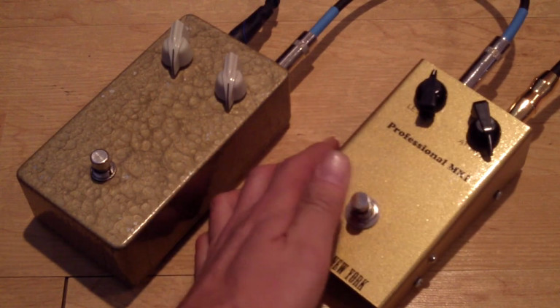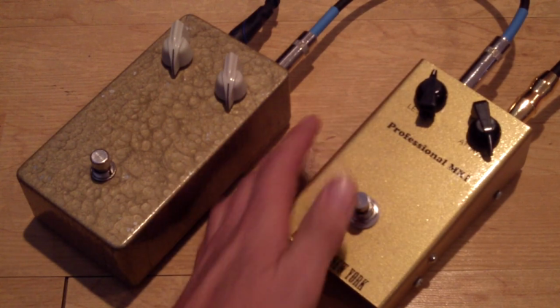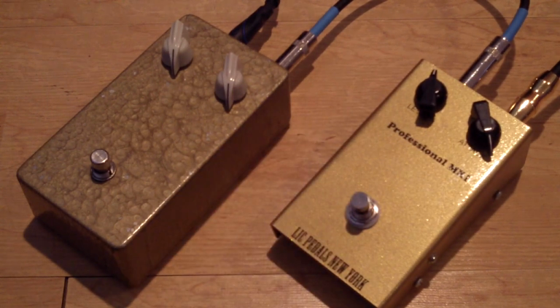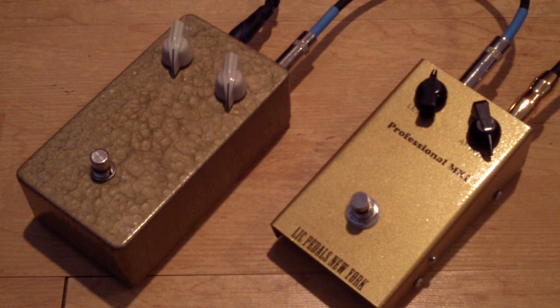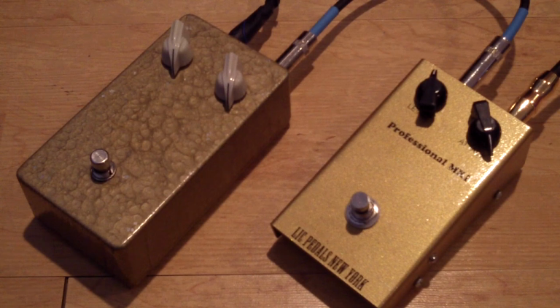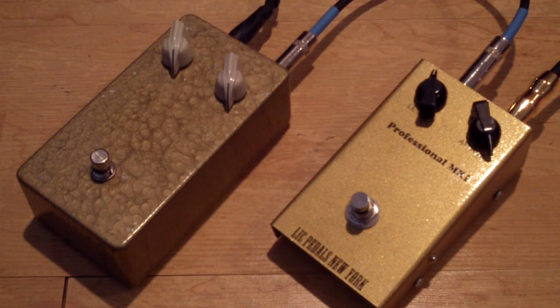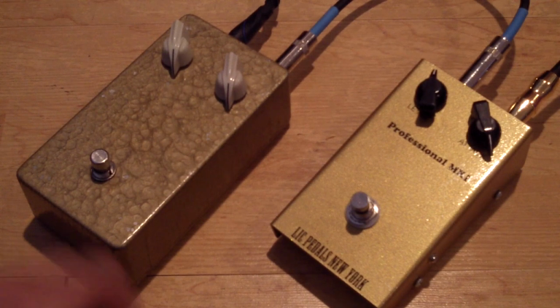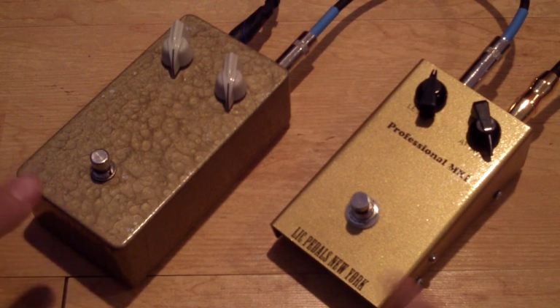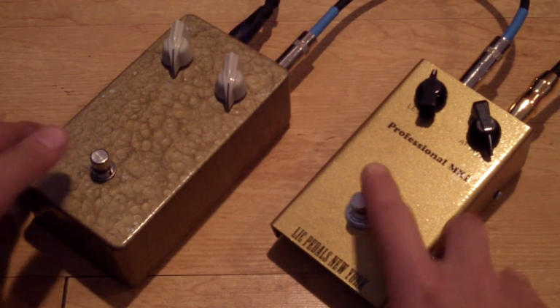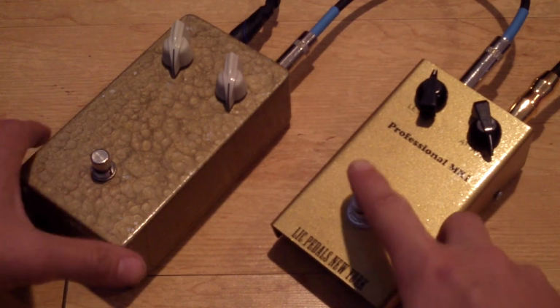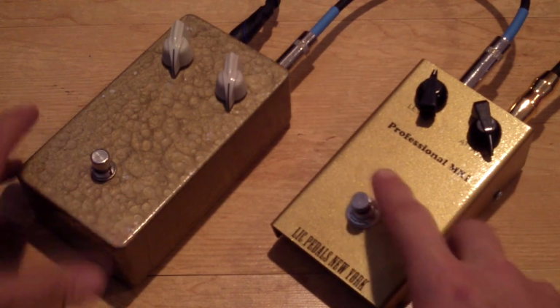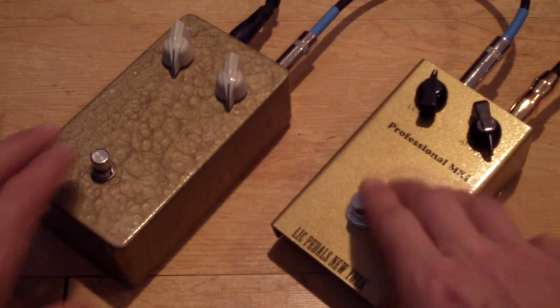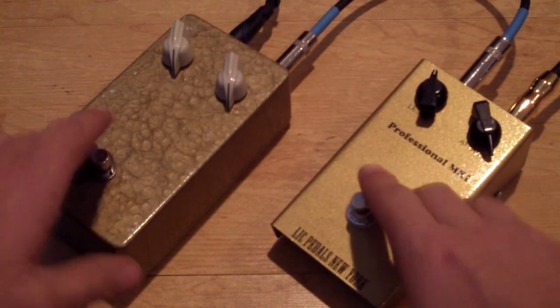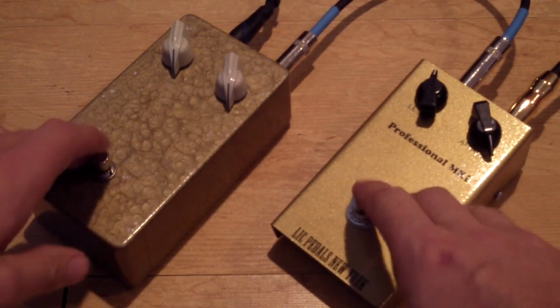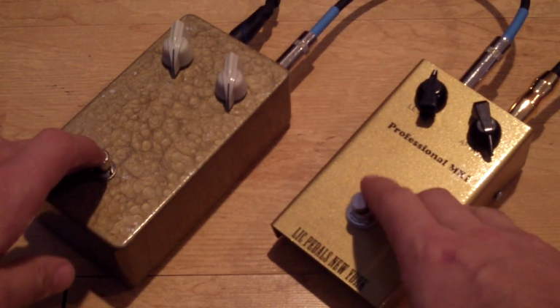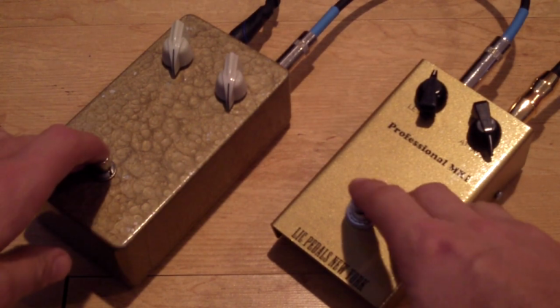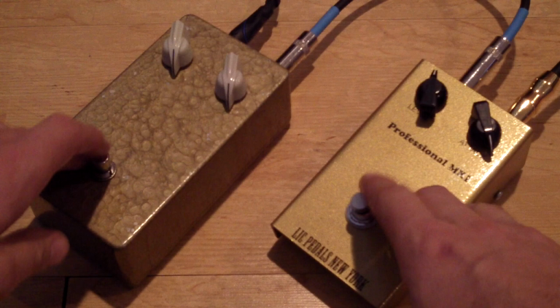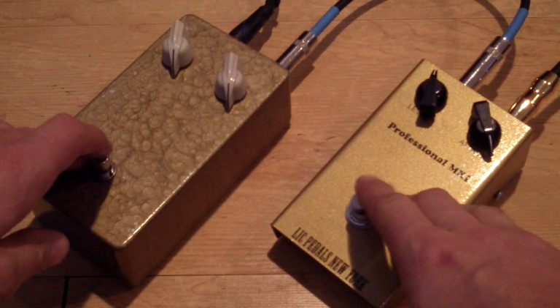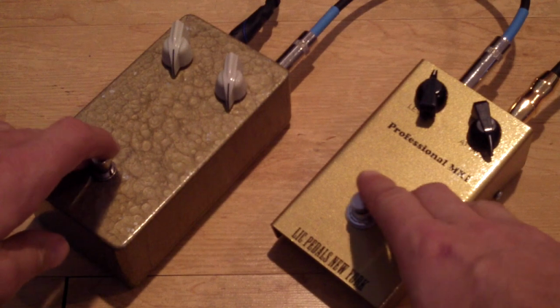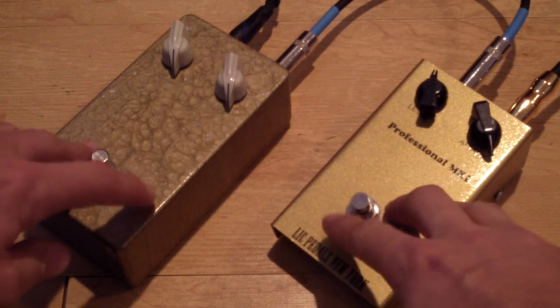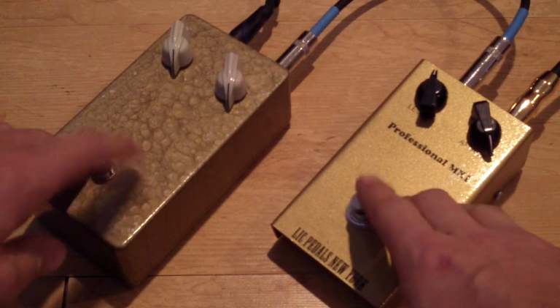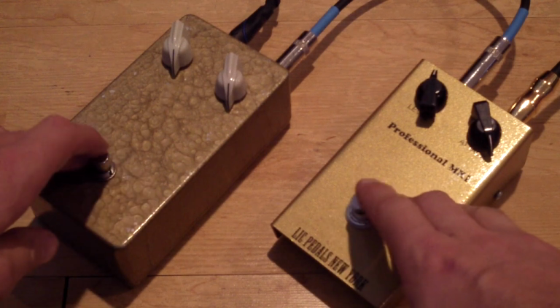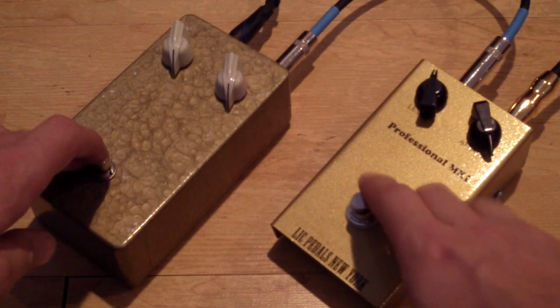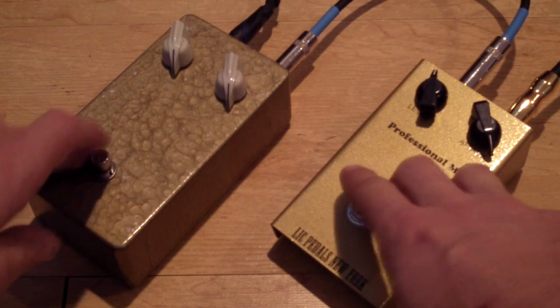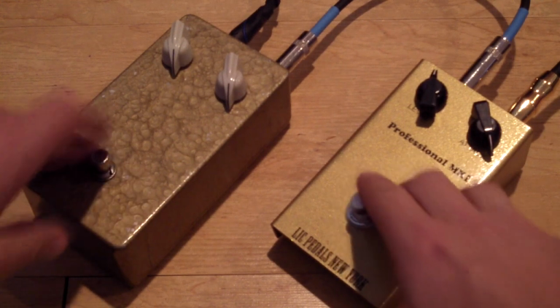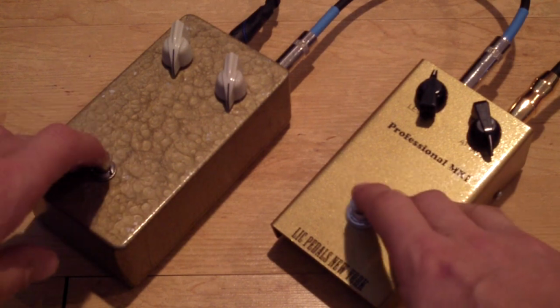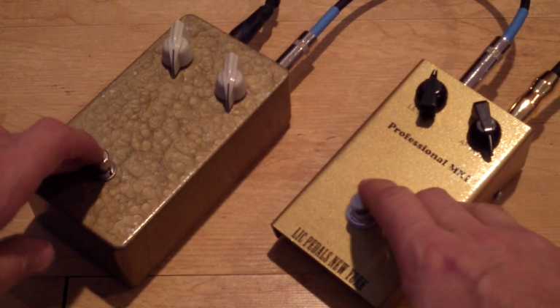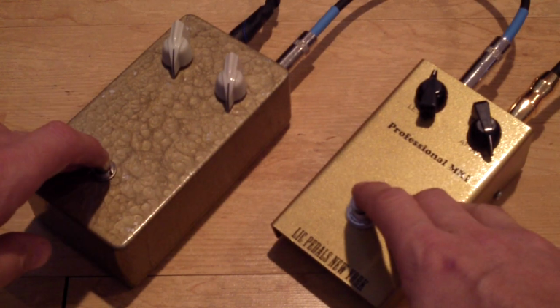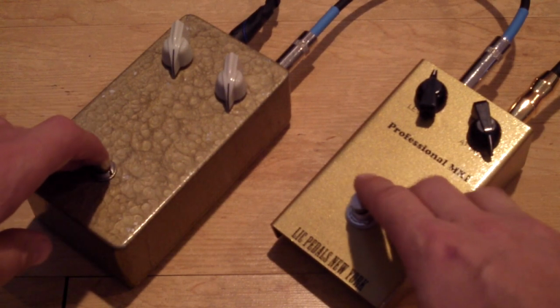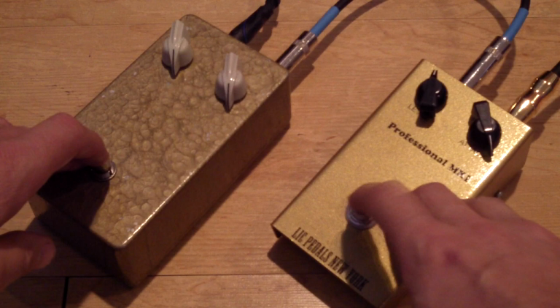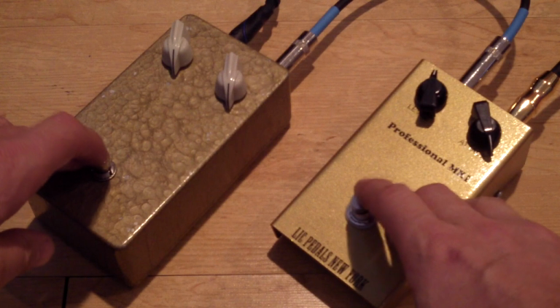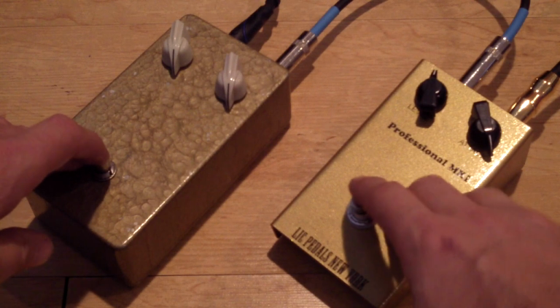This bad boy rocks. Let's do another comparison — I'm going to switch the two at the same time while the guitar is playing, starting with the Germs.